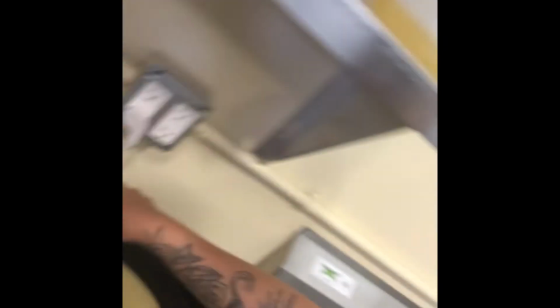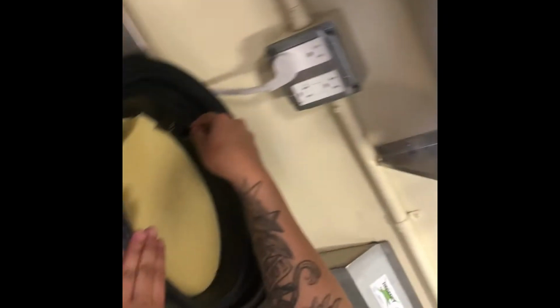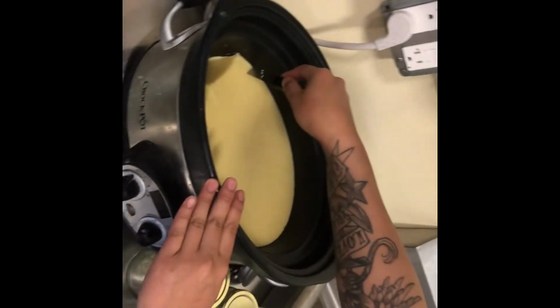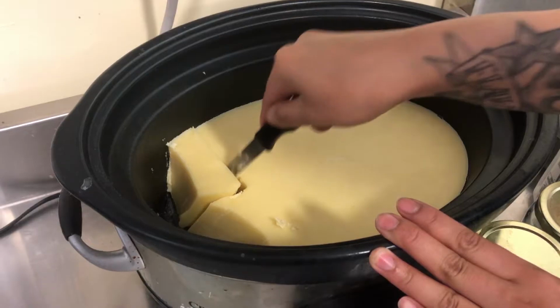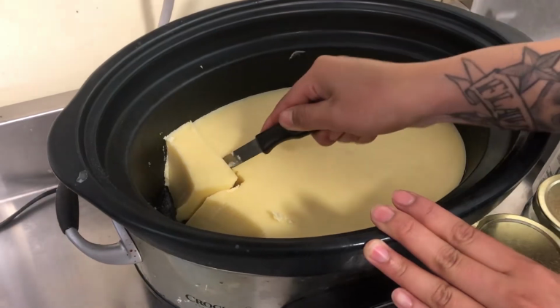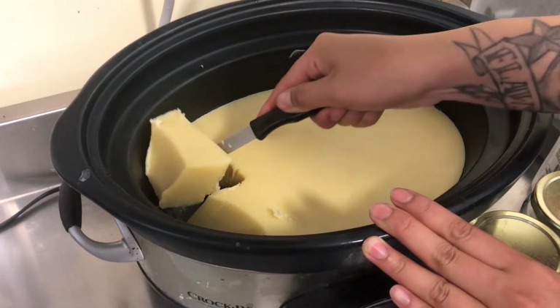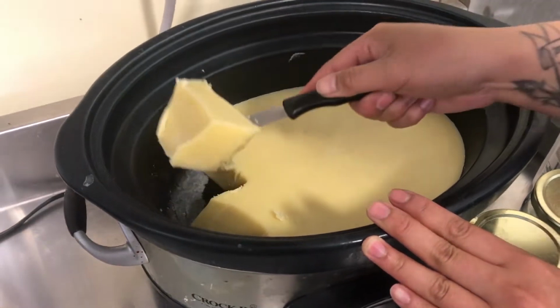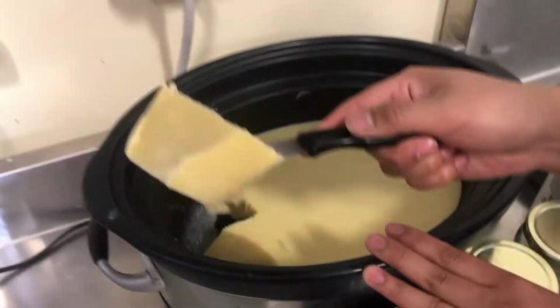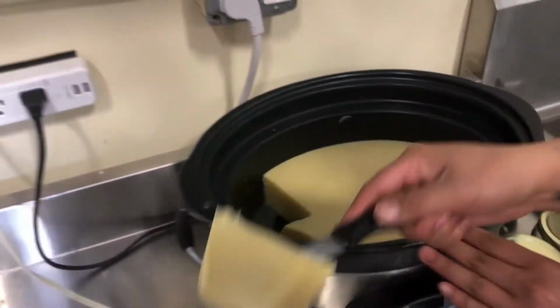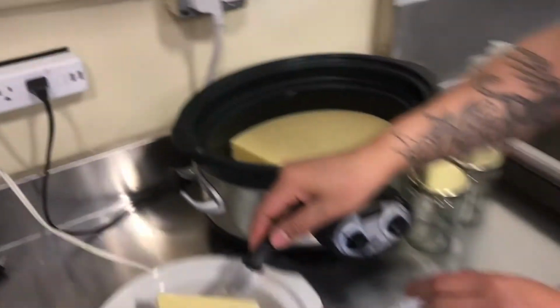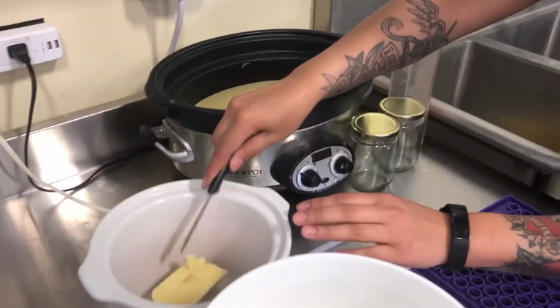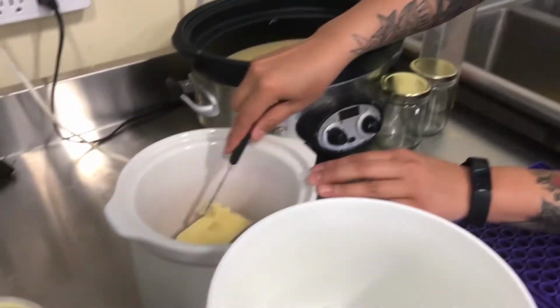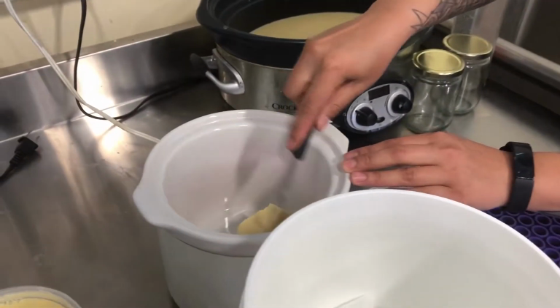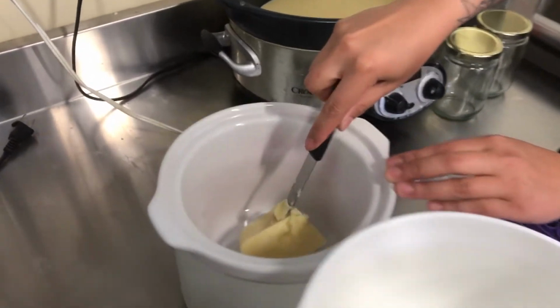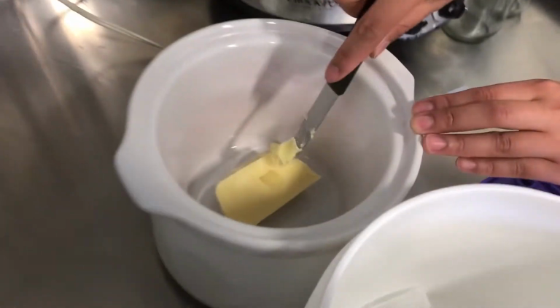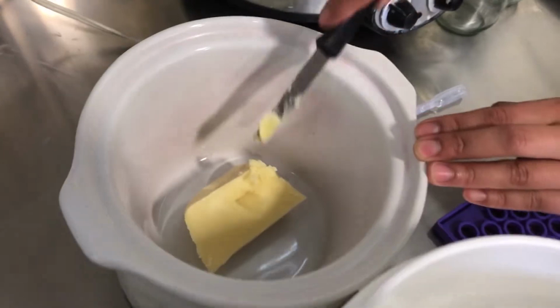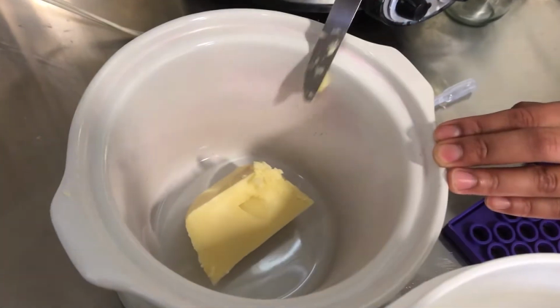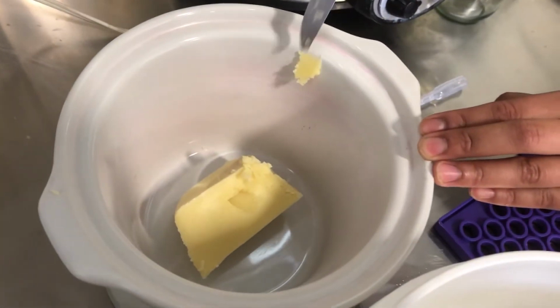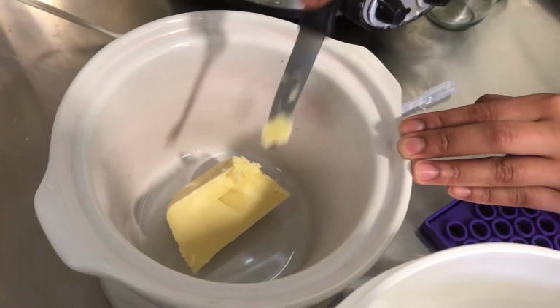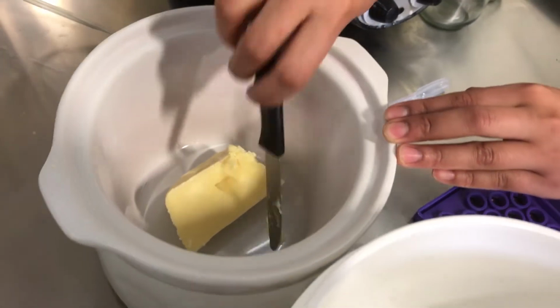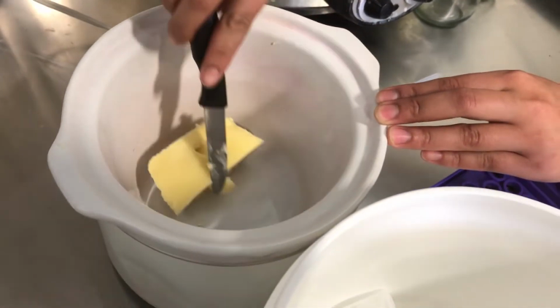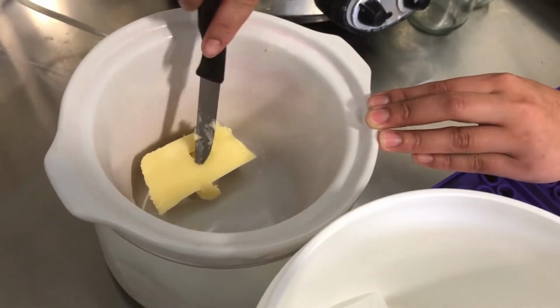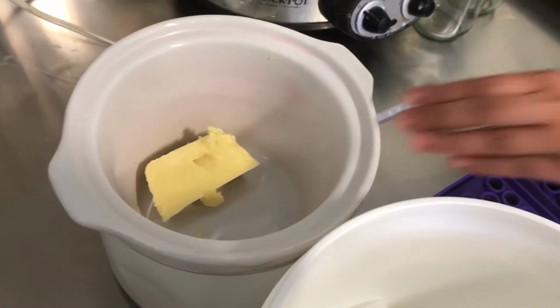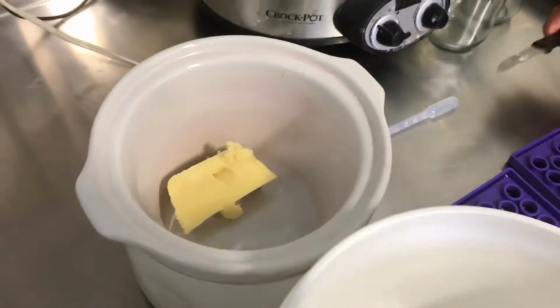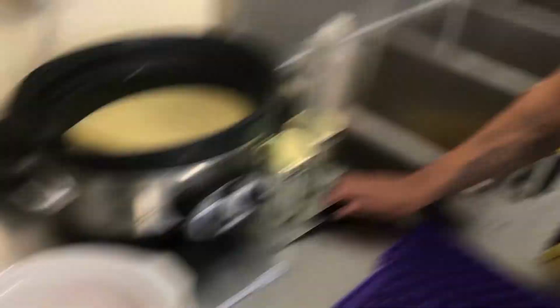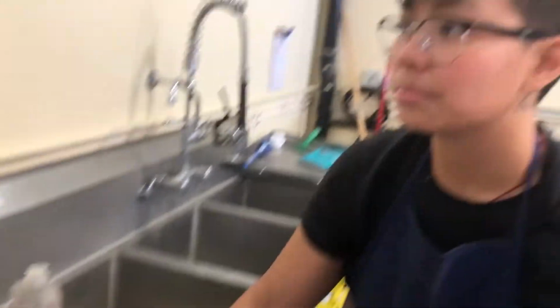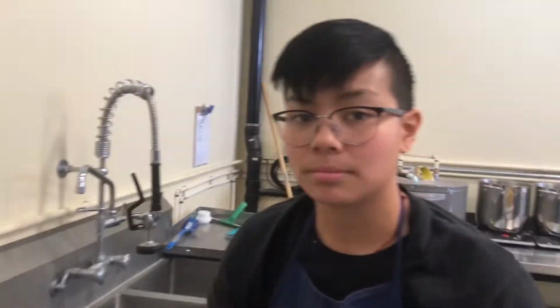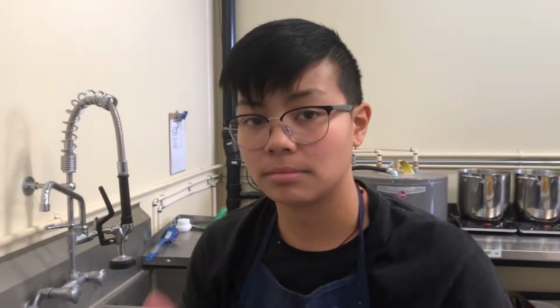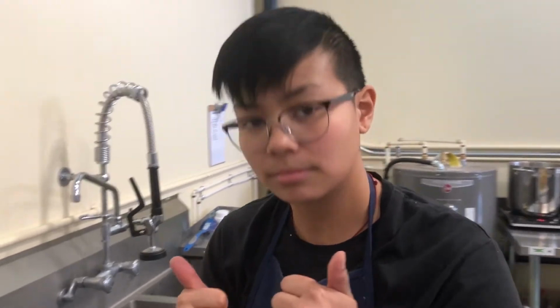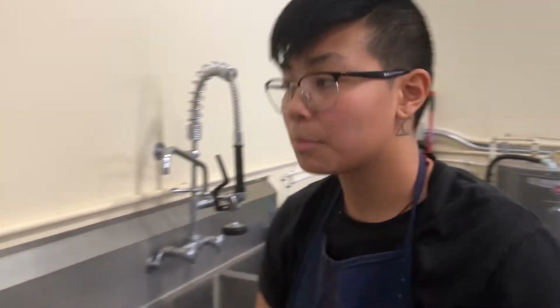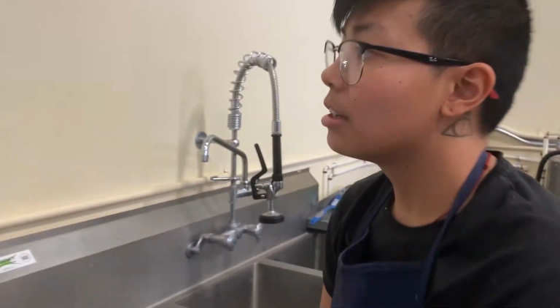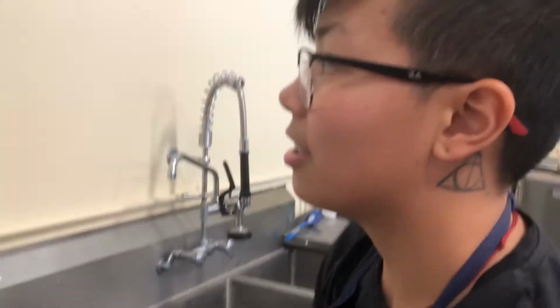I made some lippy balm a while ago and now we're just gonna distribute that into making different flavors. We're gonna make some bubblegum lippy balm today. So, talk us through this process, Denise.